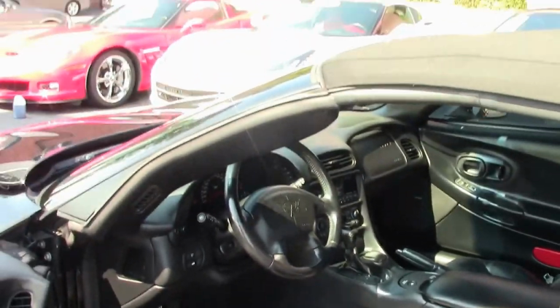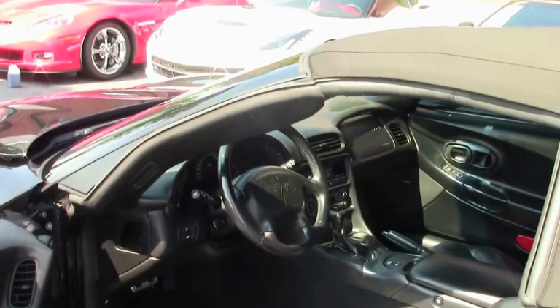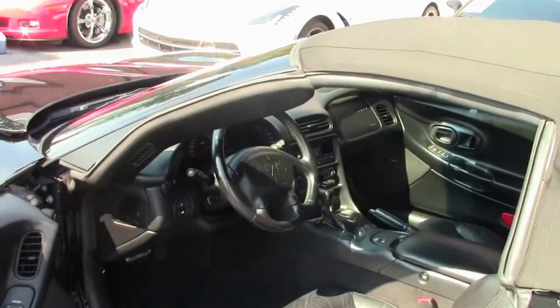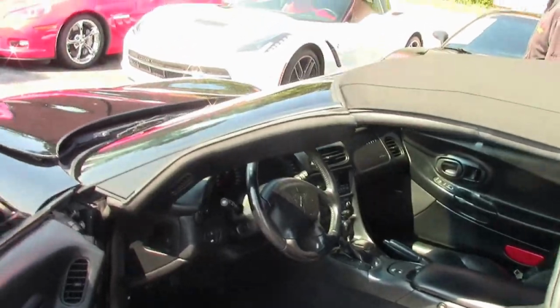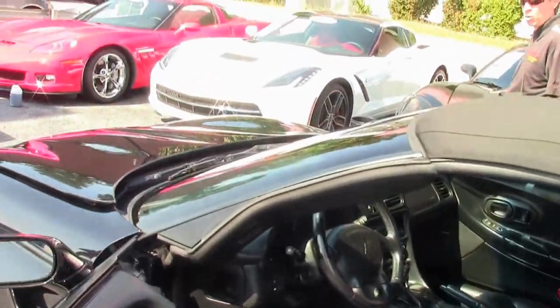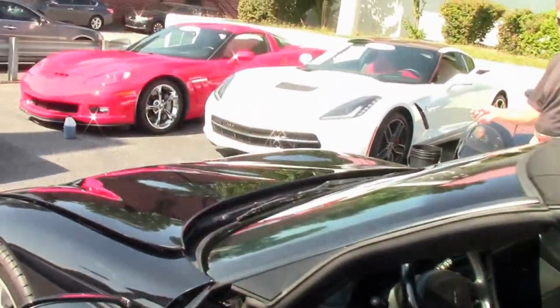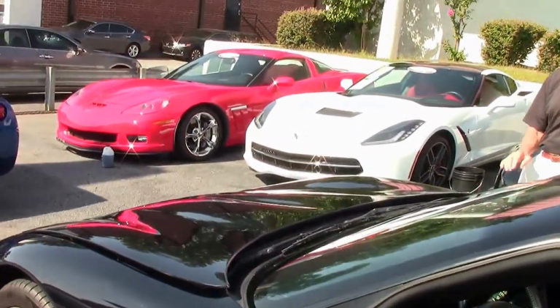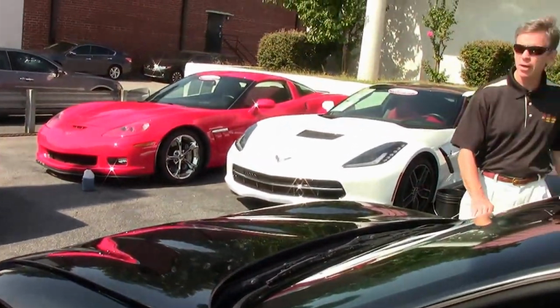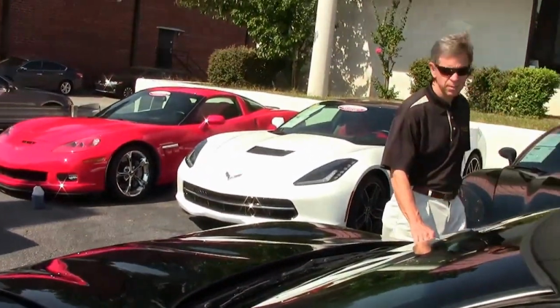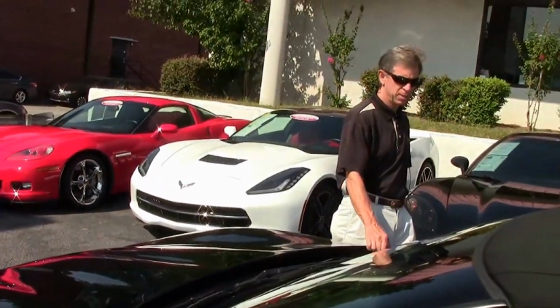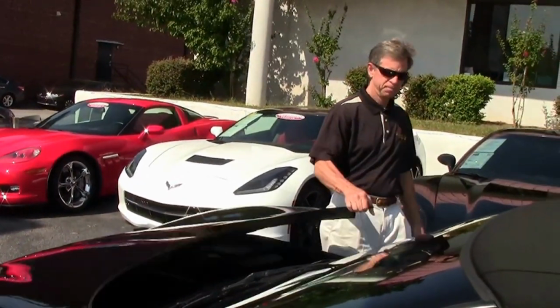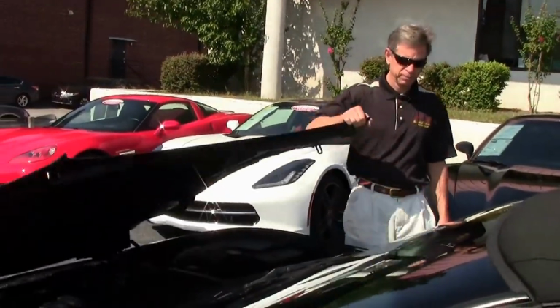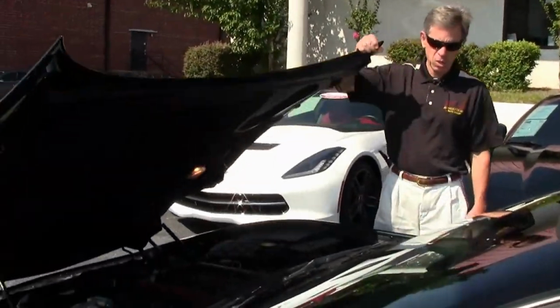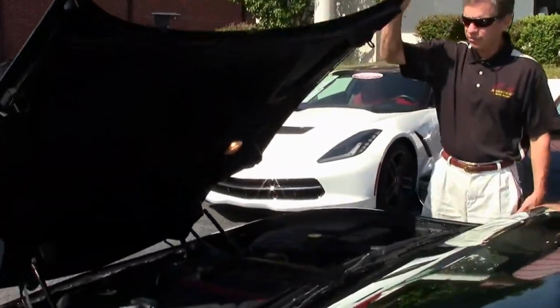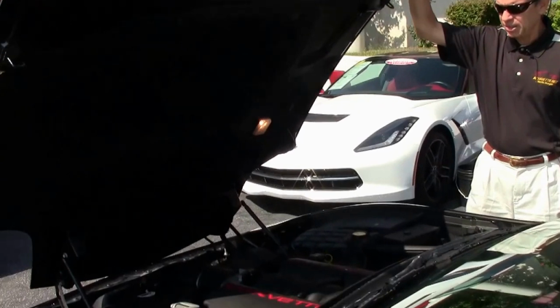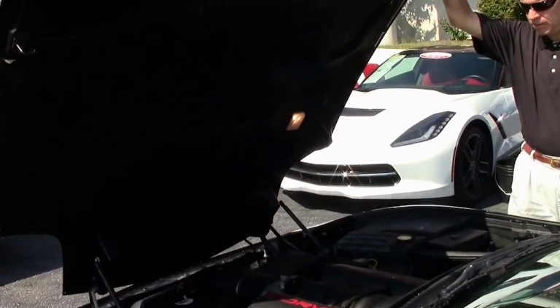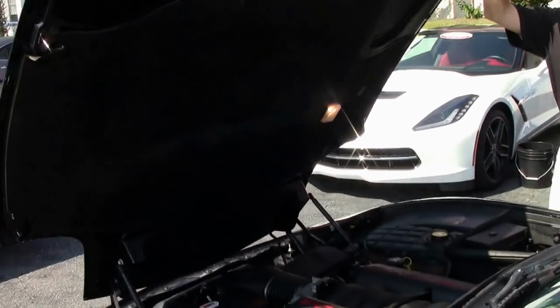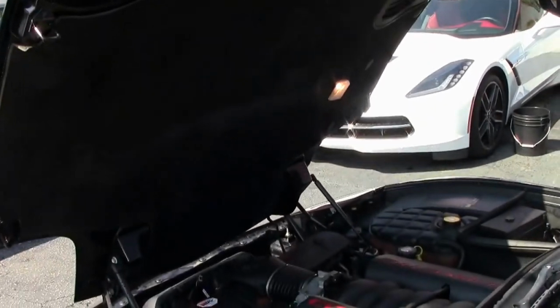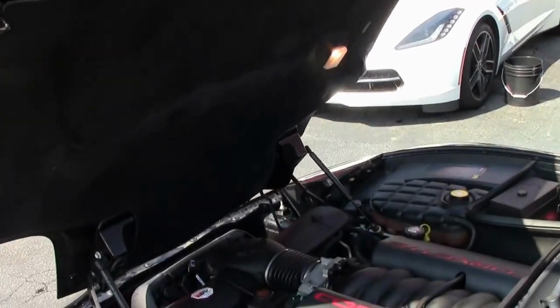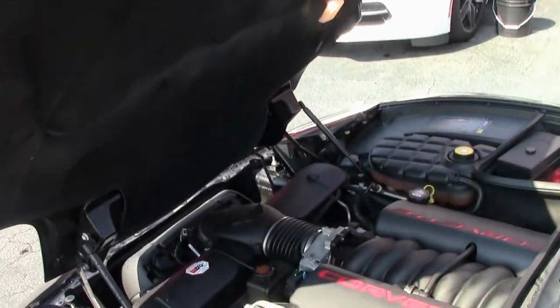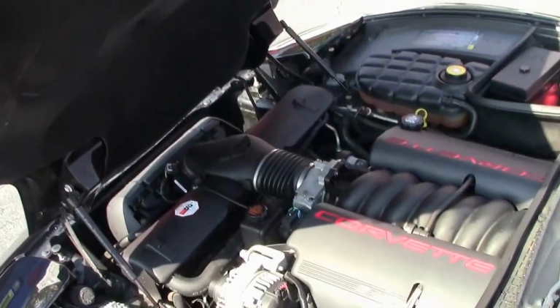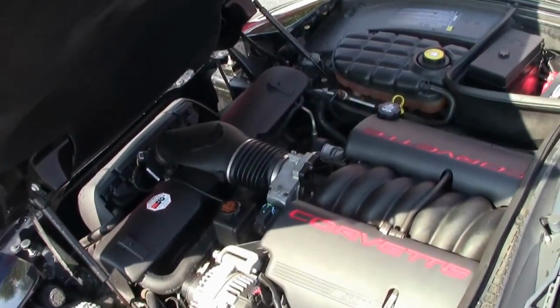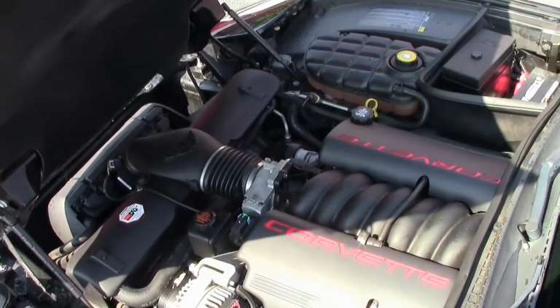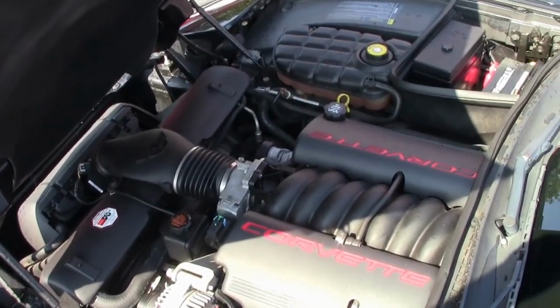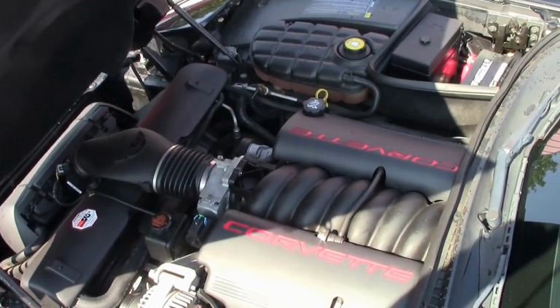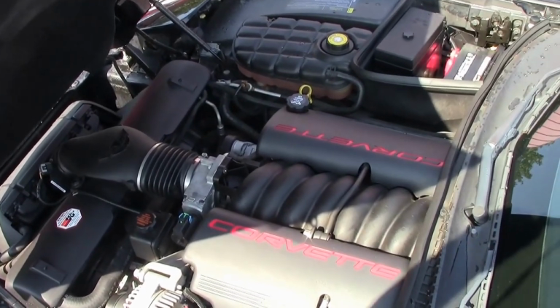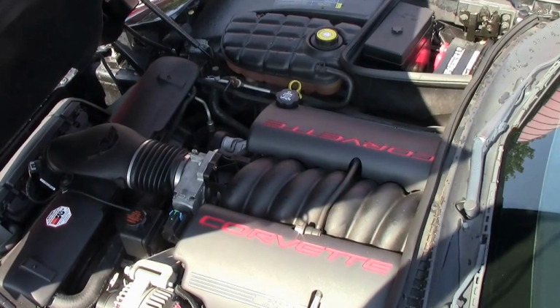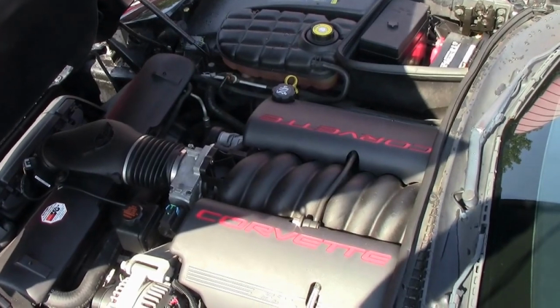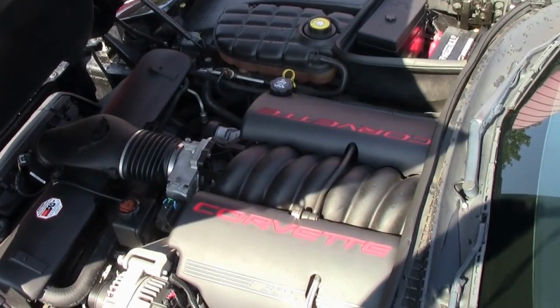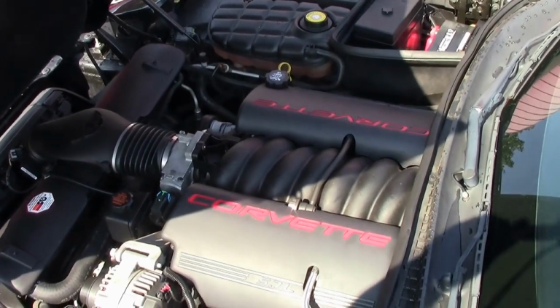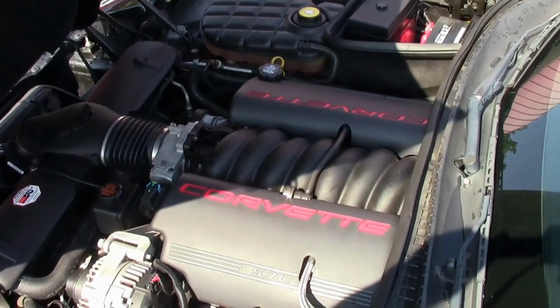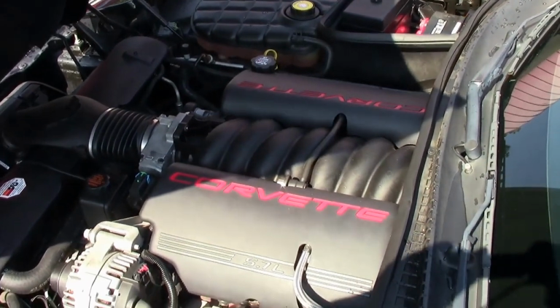This car comes with a free two-year warranty that's good anywhere in America. Call me for details. Check out this 5.7 liter LS1 engine — 350 horsepower.